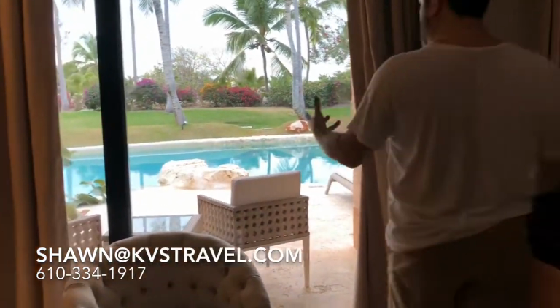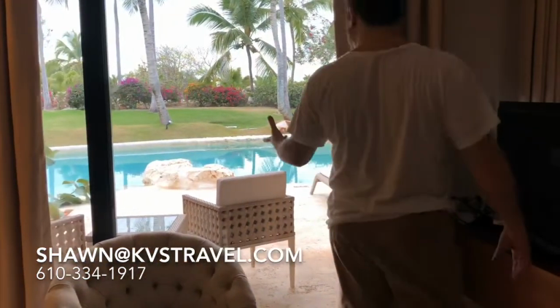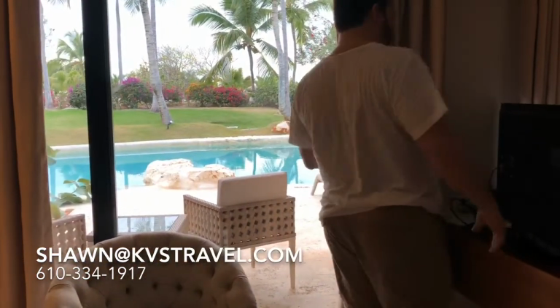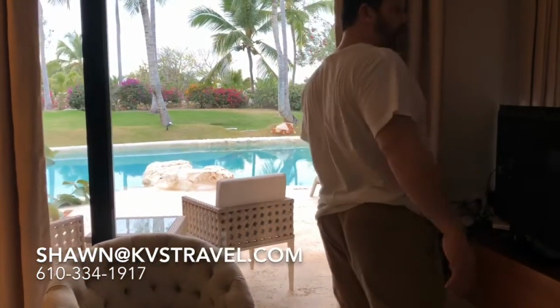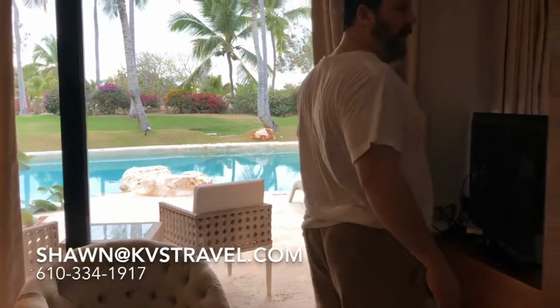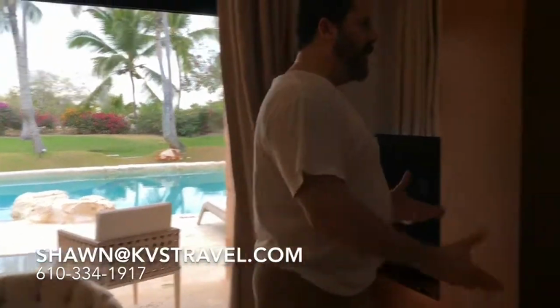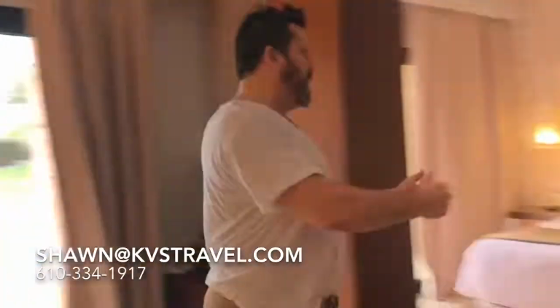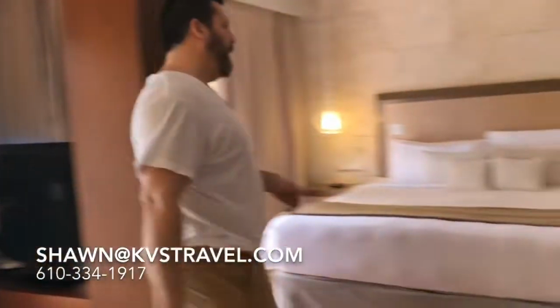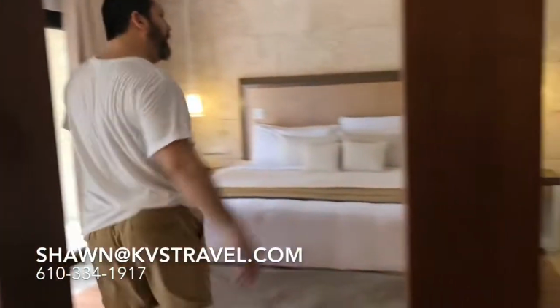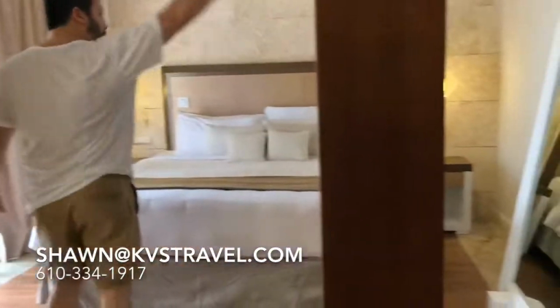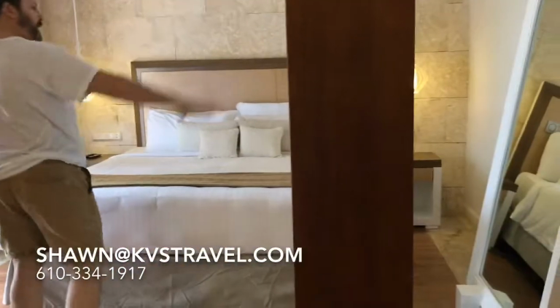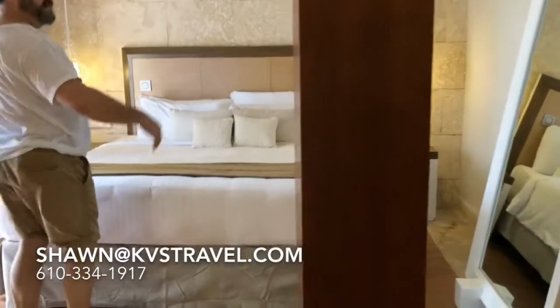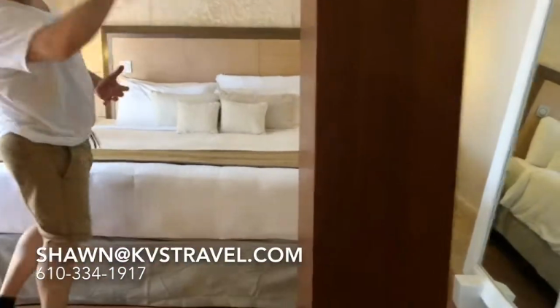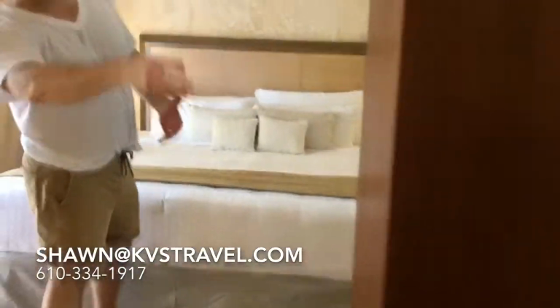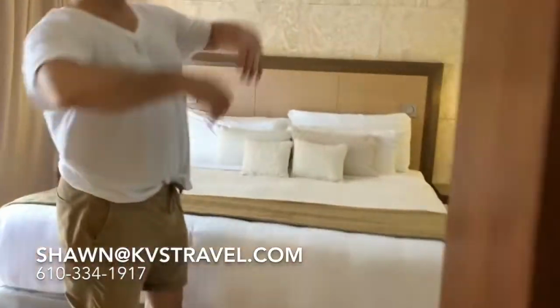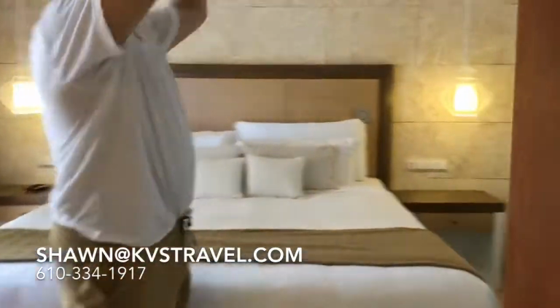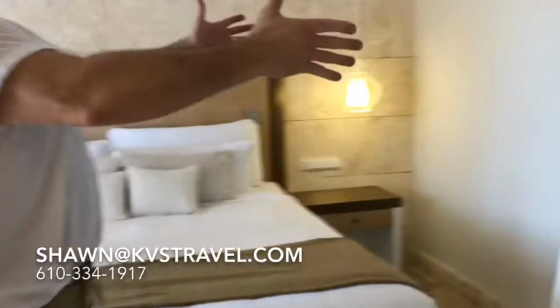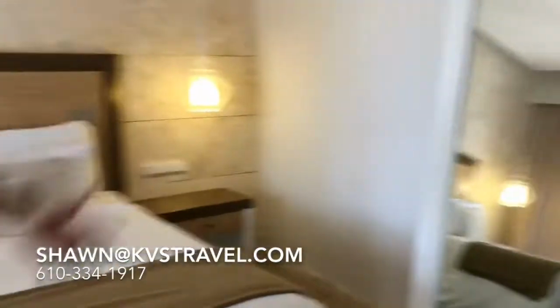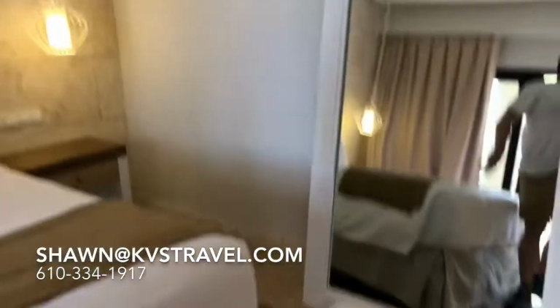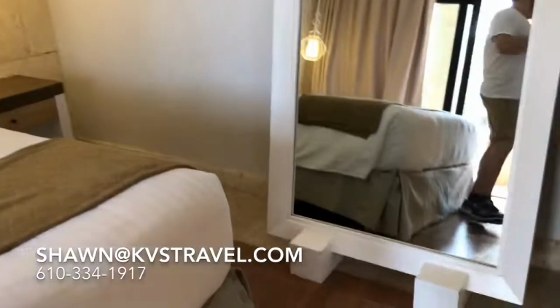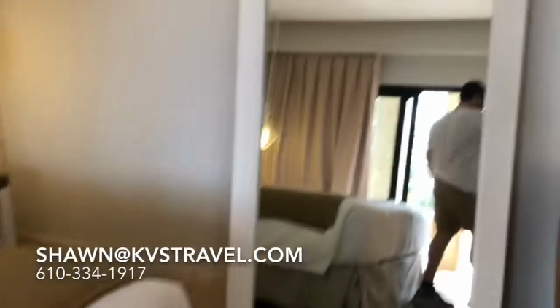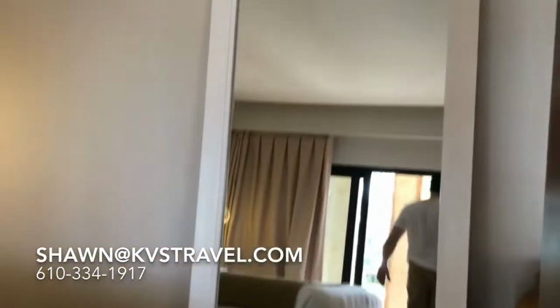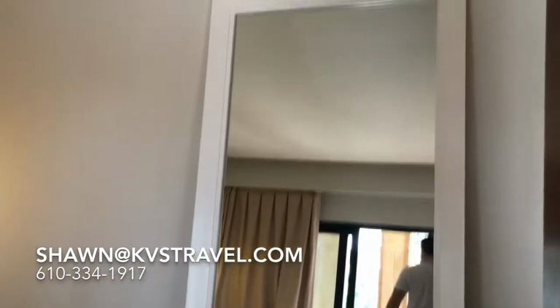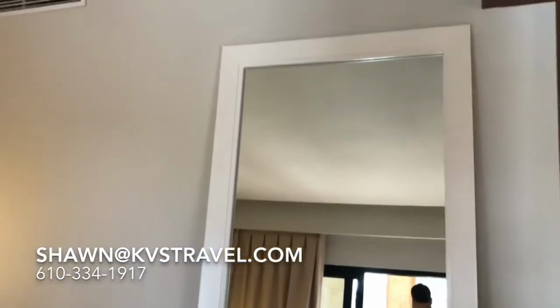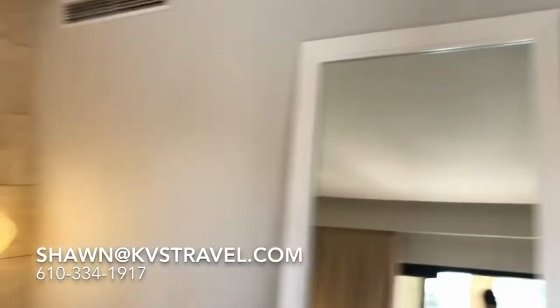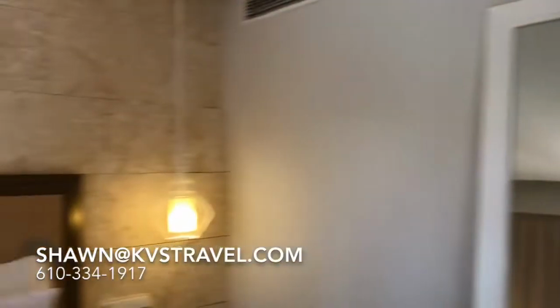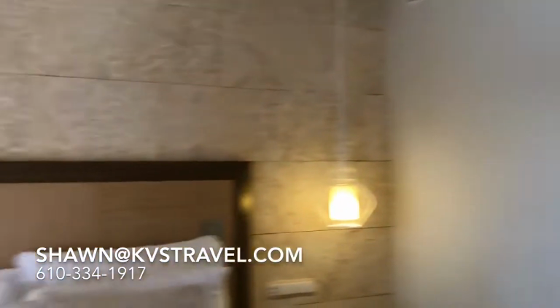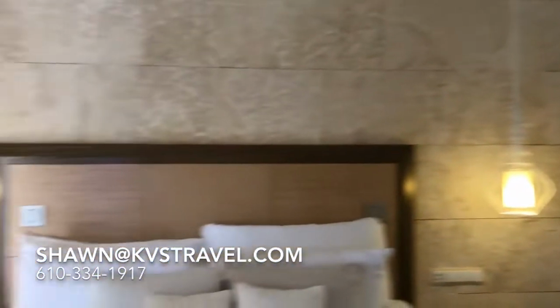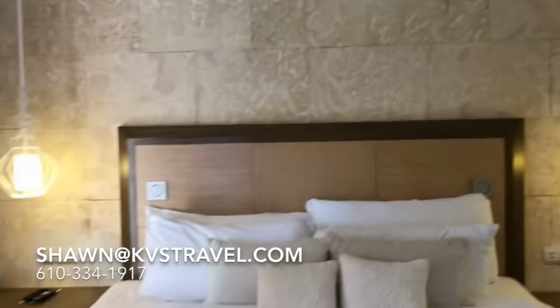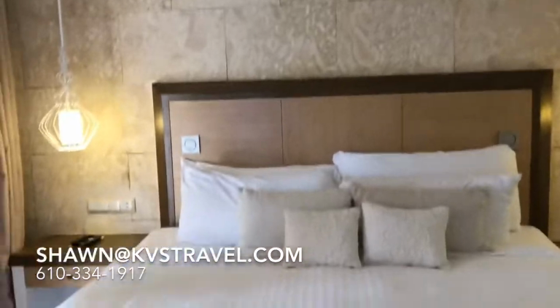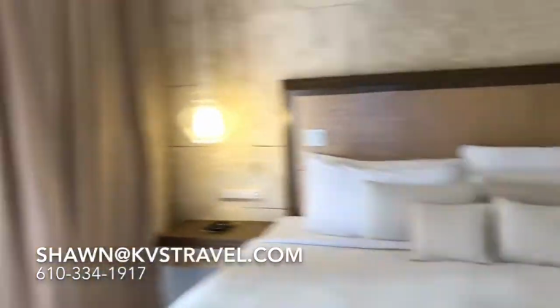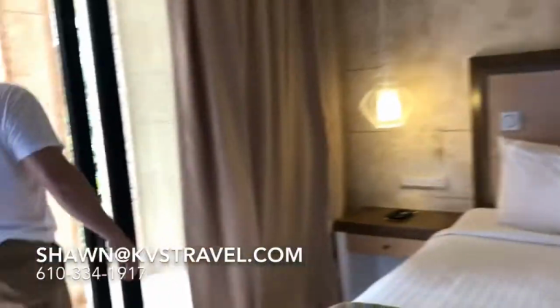This is the swim-out suite, so you've got a nice little patio there. King bed. Big mirror — ladies, don't worry about that short mirror. Boom! Big mirror. Come on down to our patio.